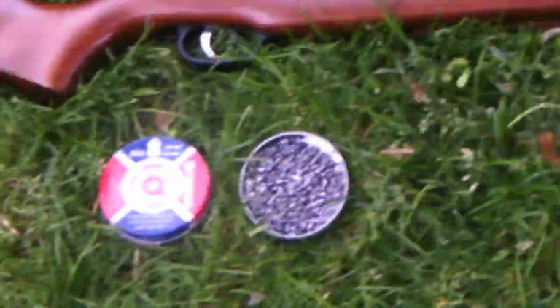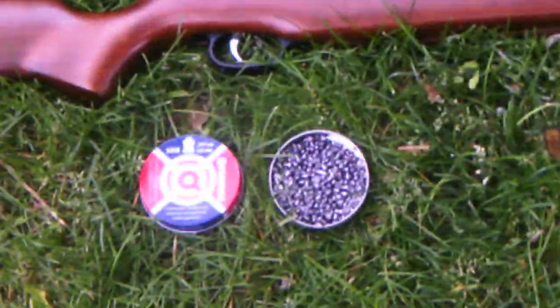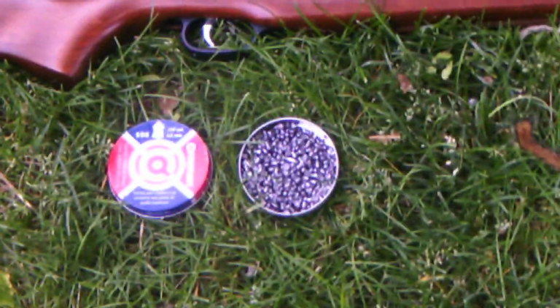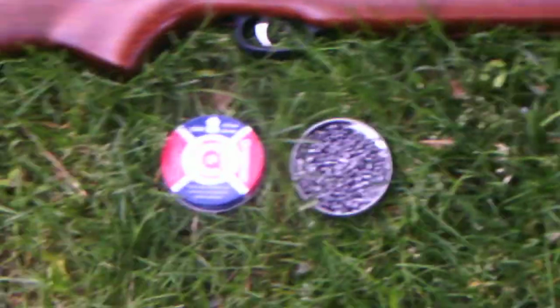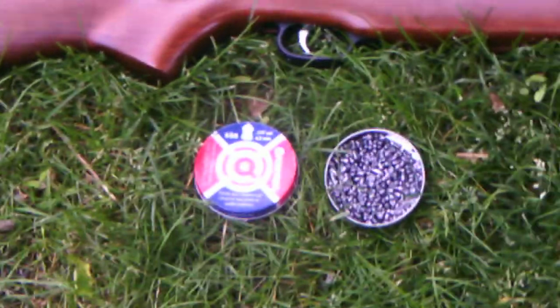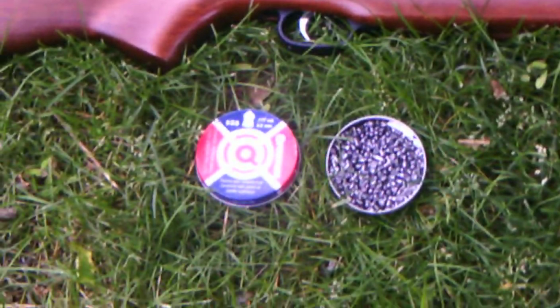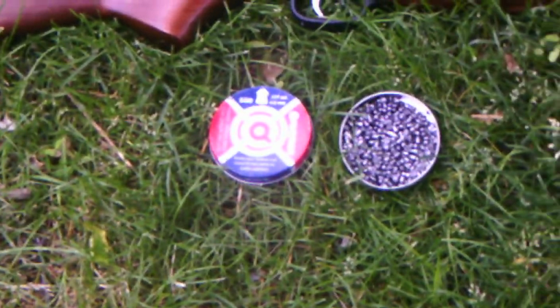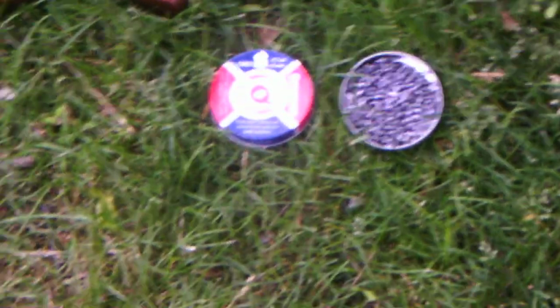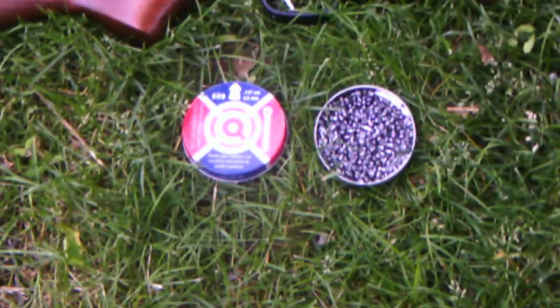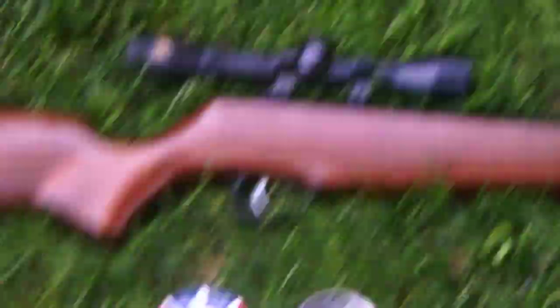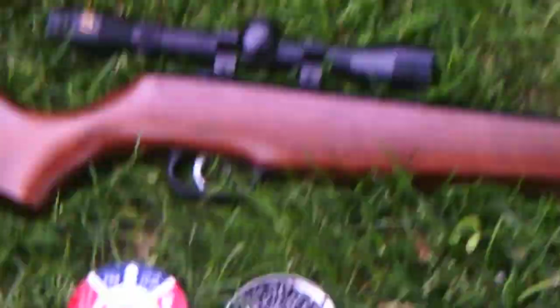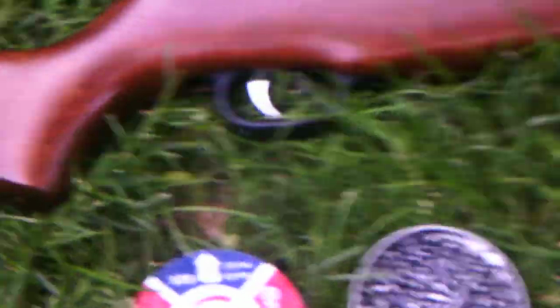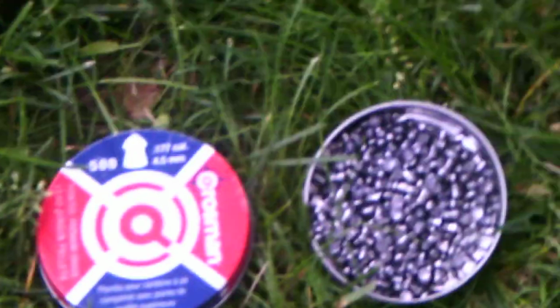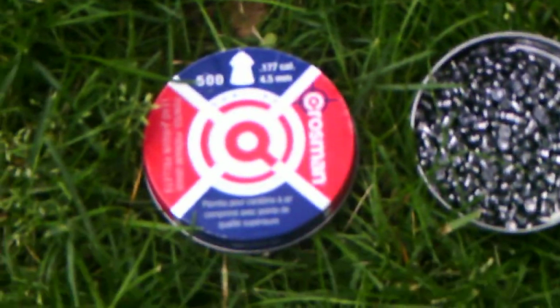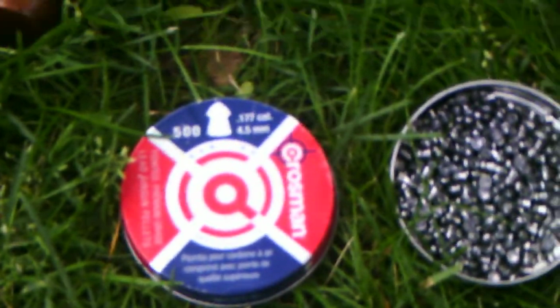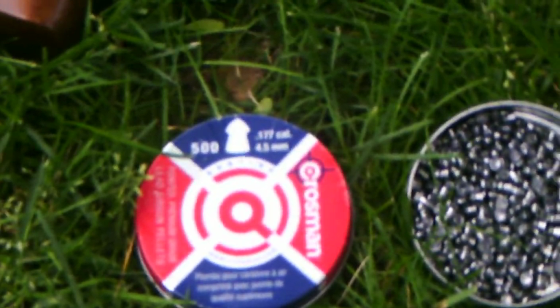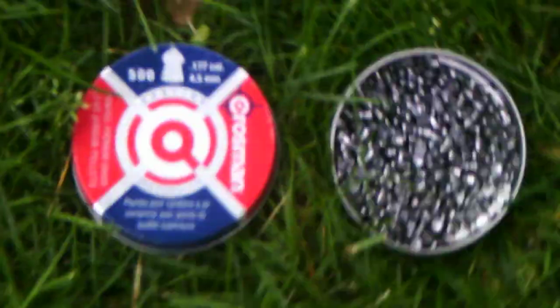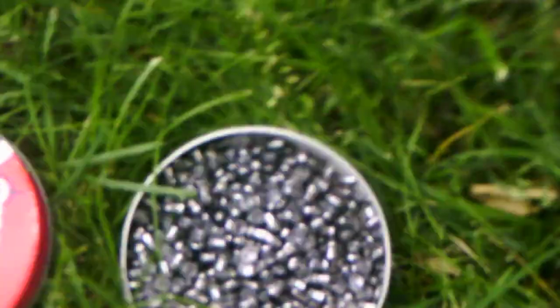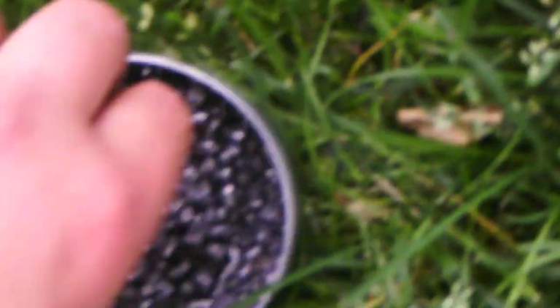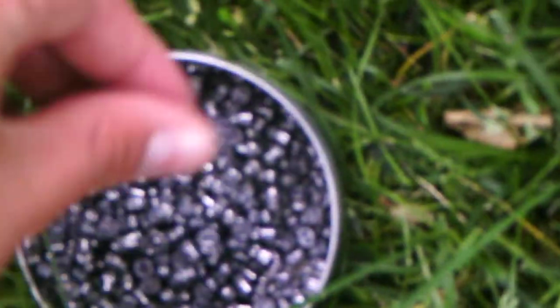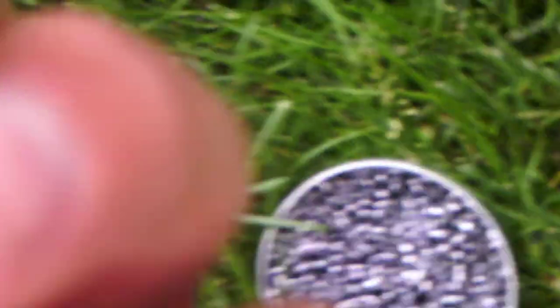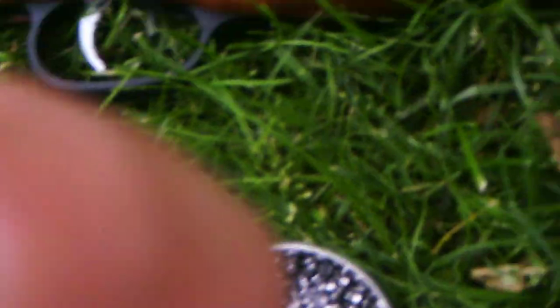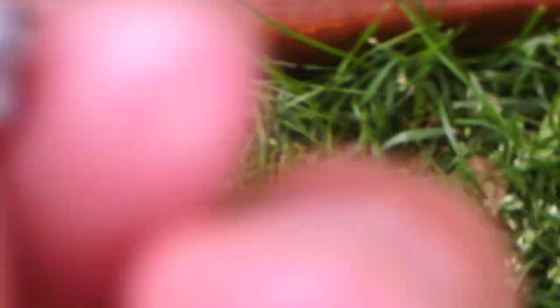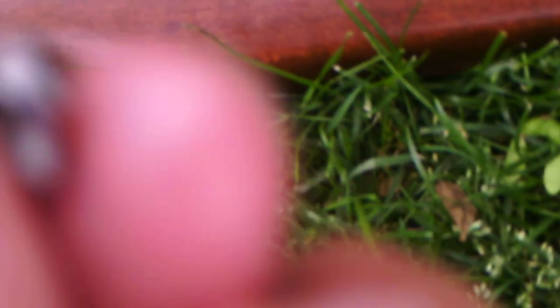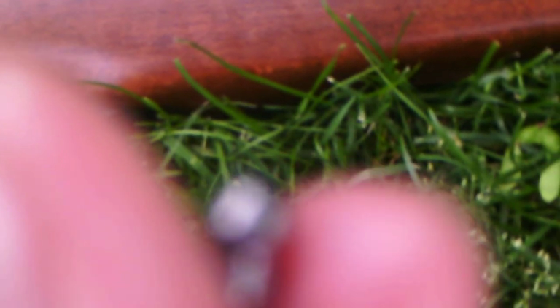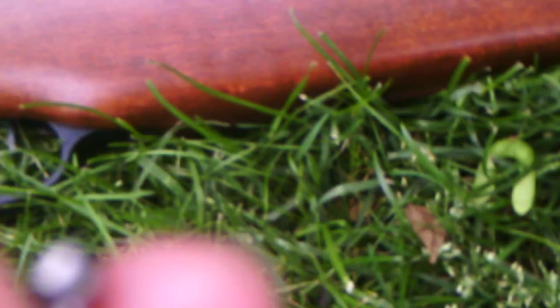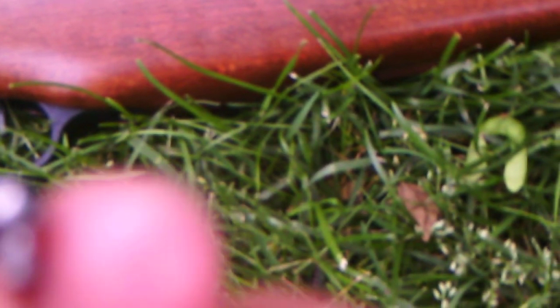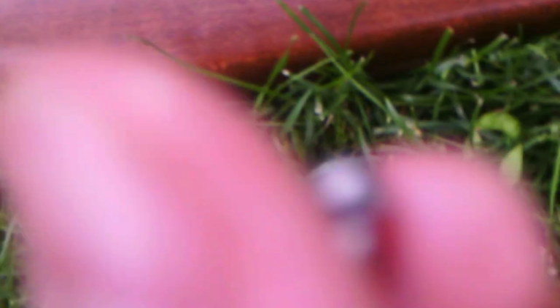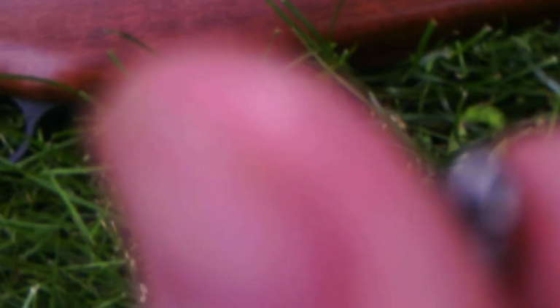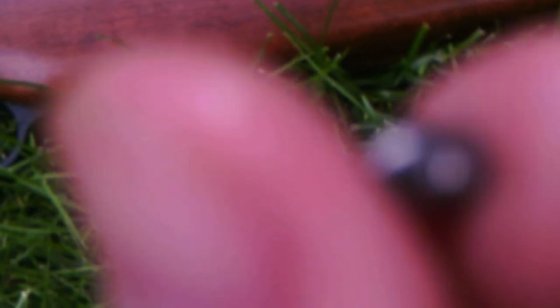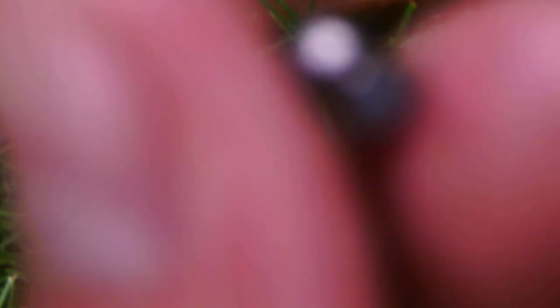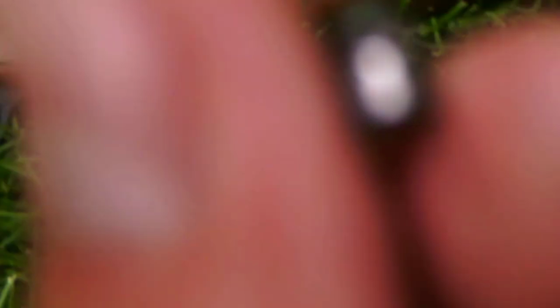I have actually found a pellet that works for my gun. They are the Crossman hunting pellets. They look kind of pointy, as you can see there — they're pointy.